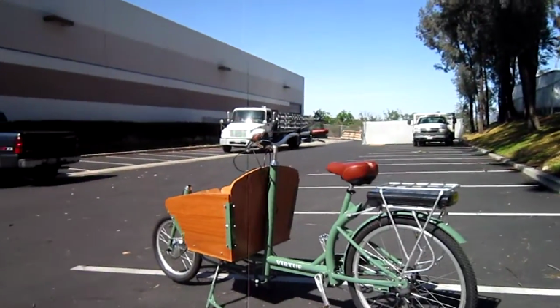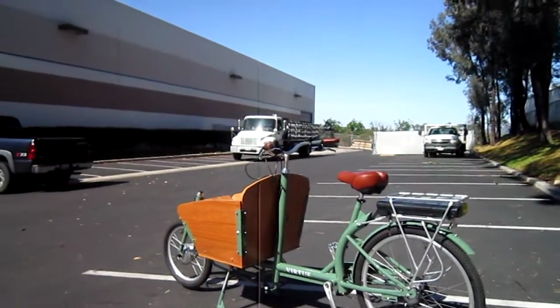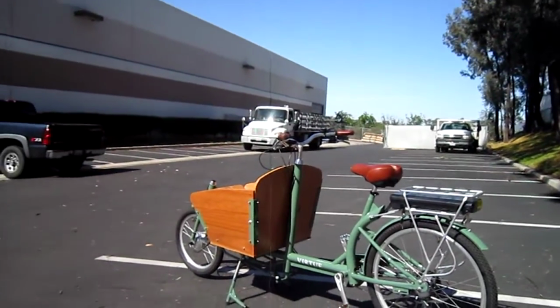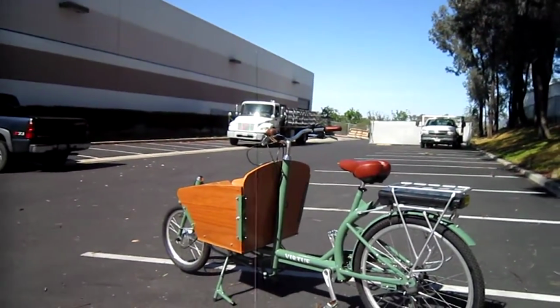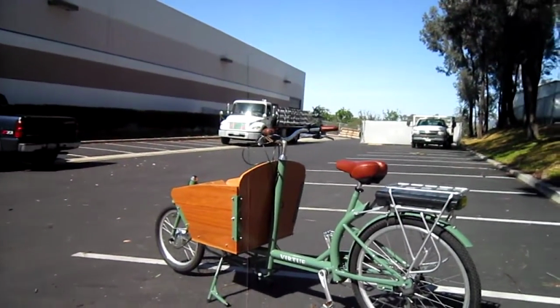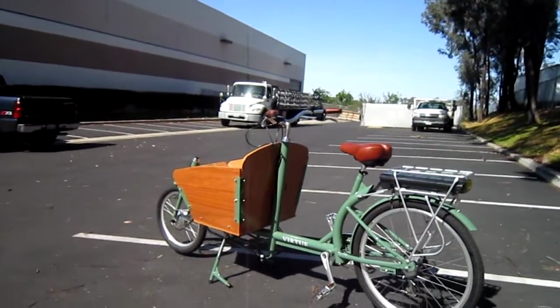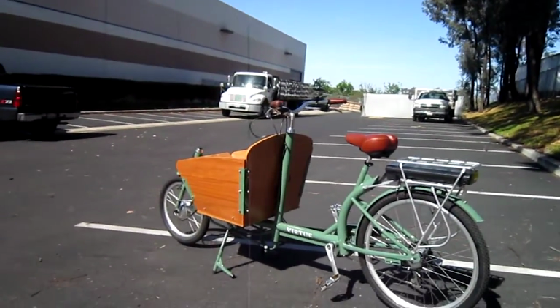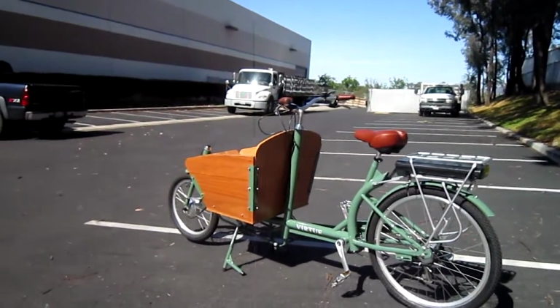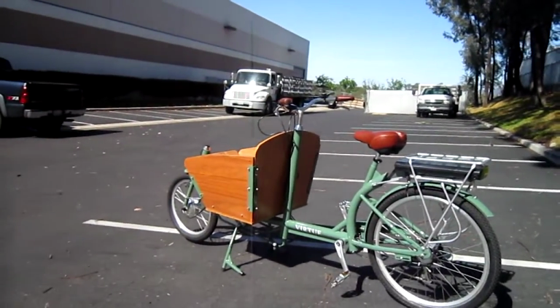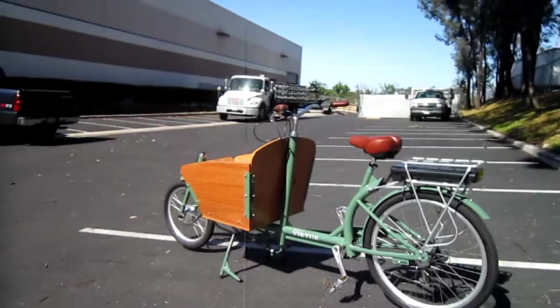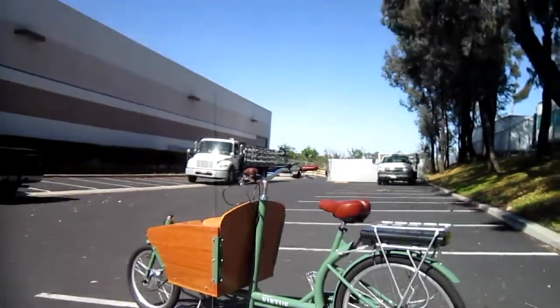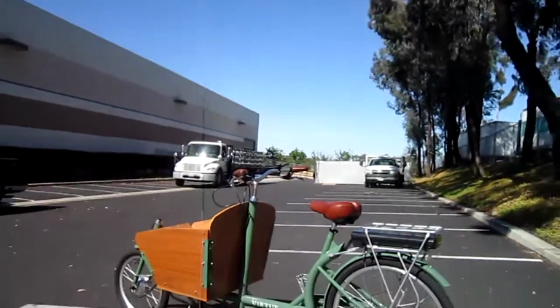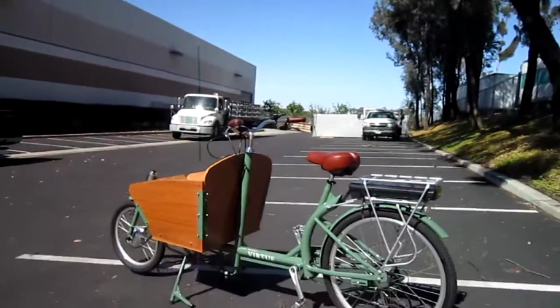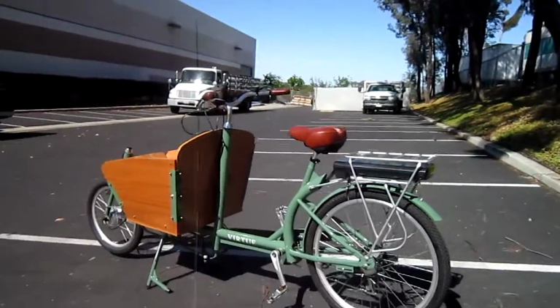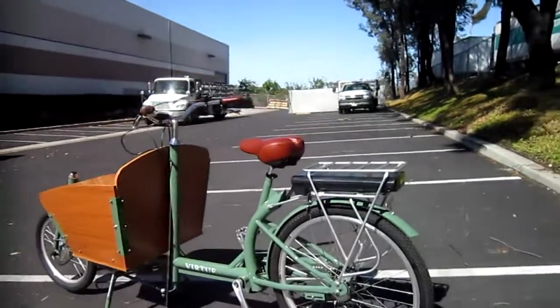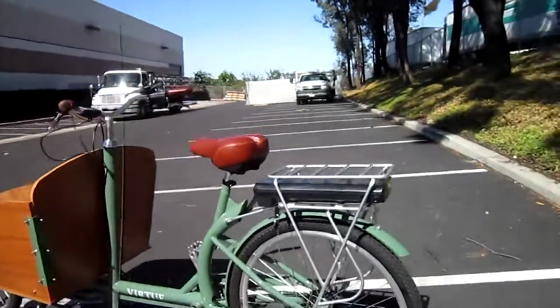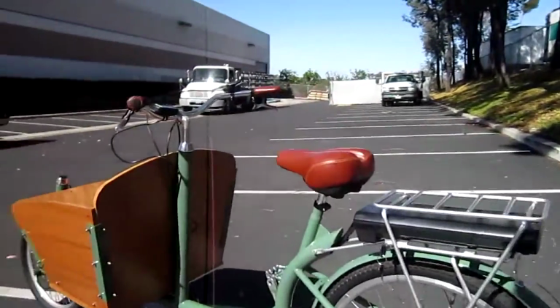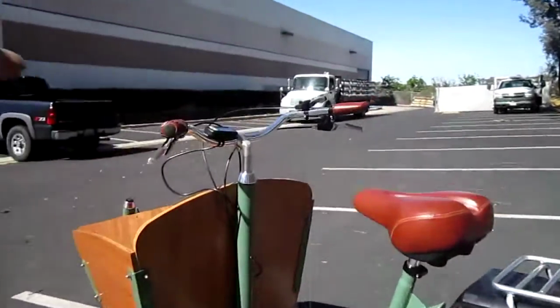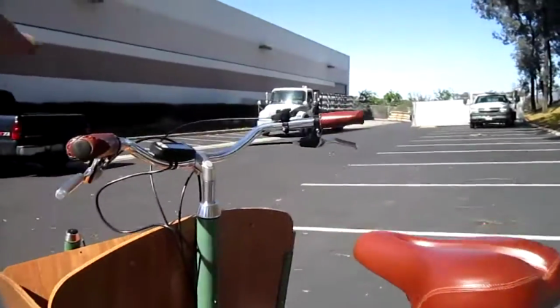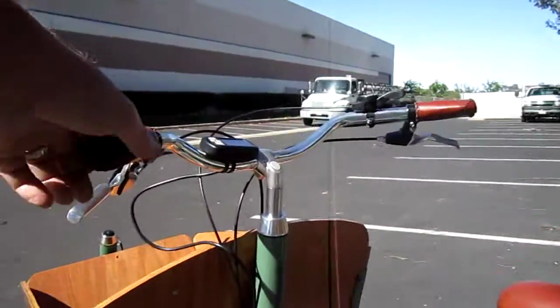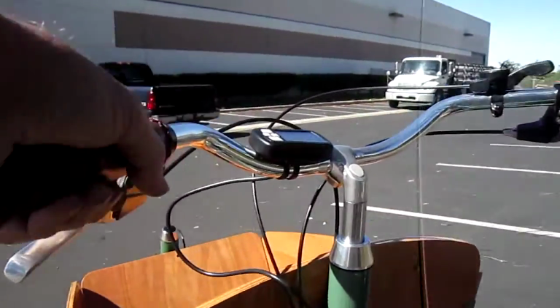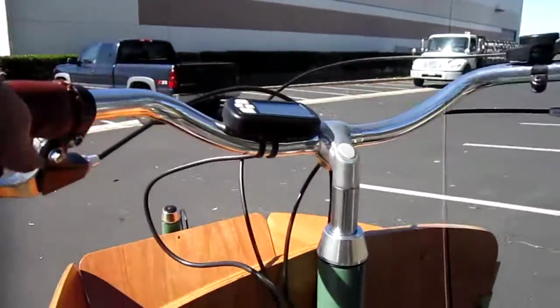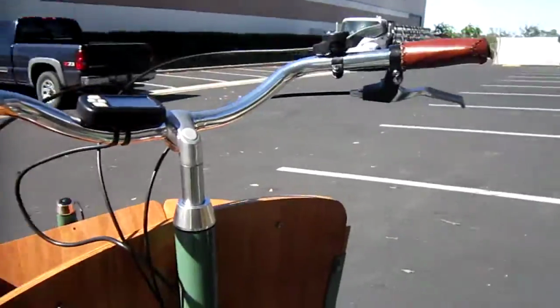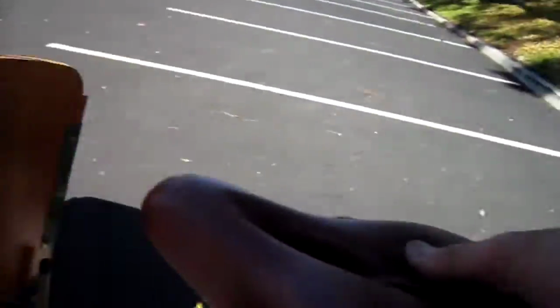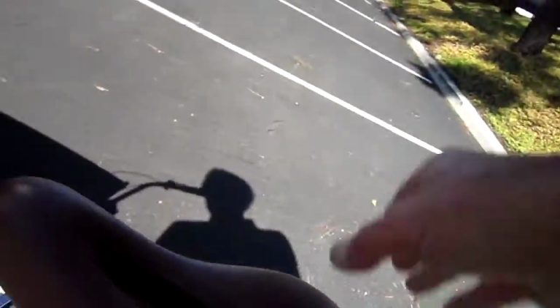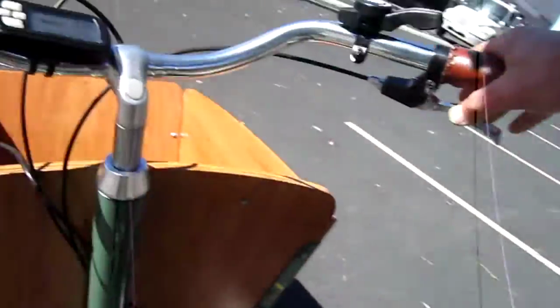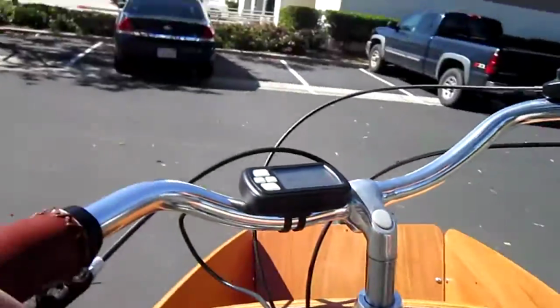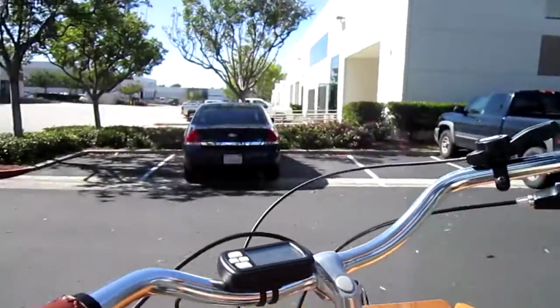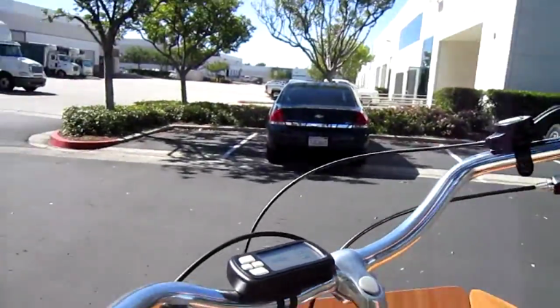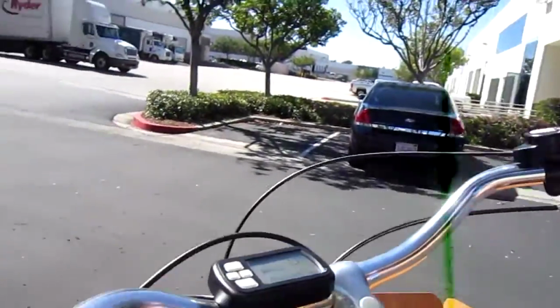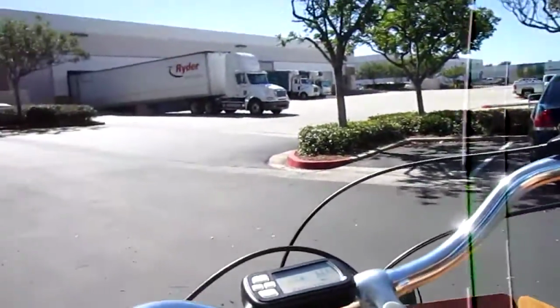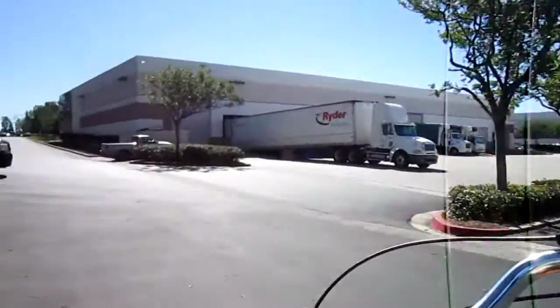I was just showing you this Virtue Gondolier. Let's go for a ride. I've got my belt cam going. Let's get it tilted up a little bit. Now this bike, definitely with the steering in the front, it takes just a second to get used to, but not long at all.